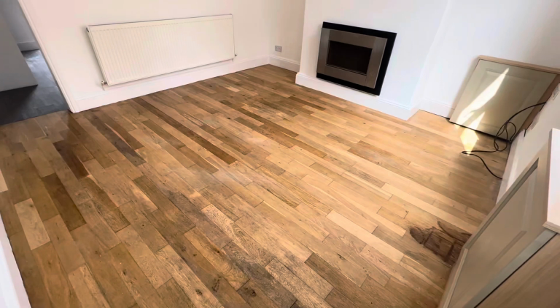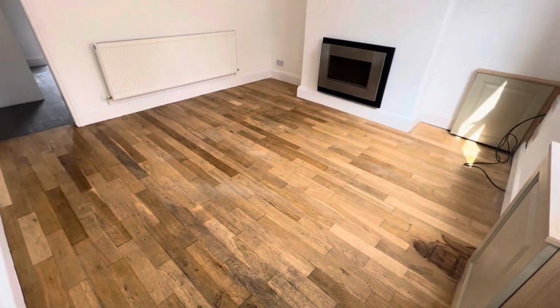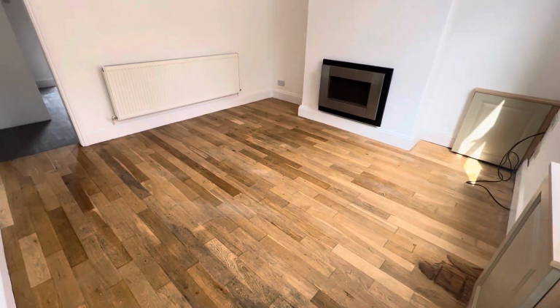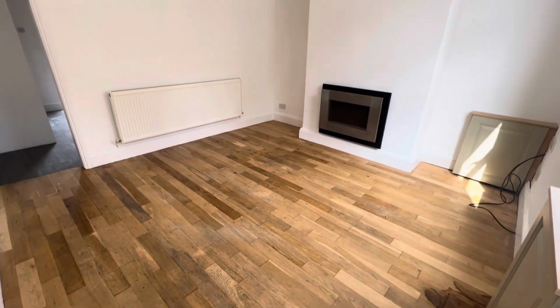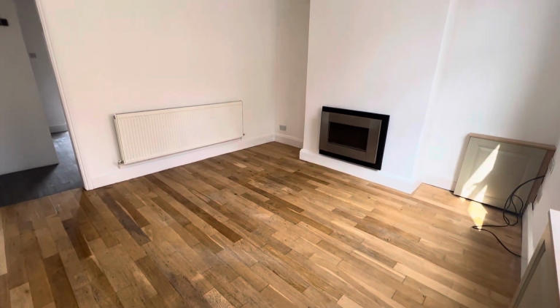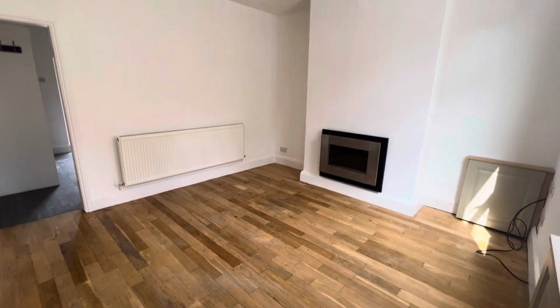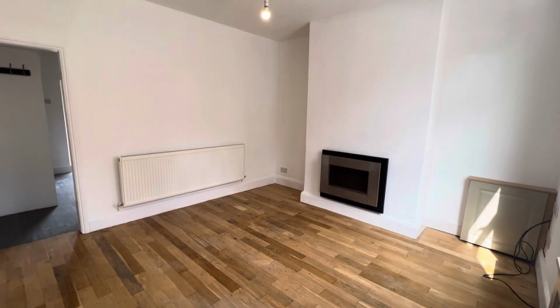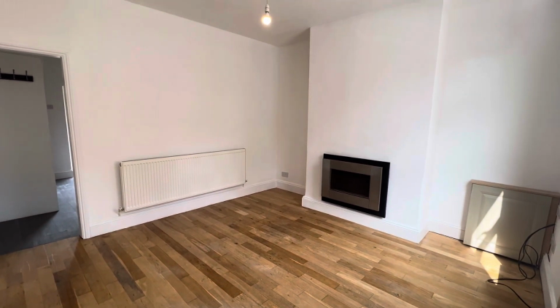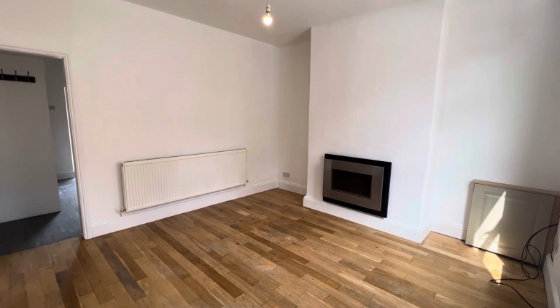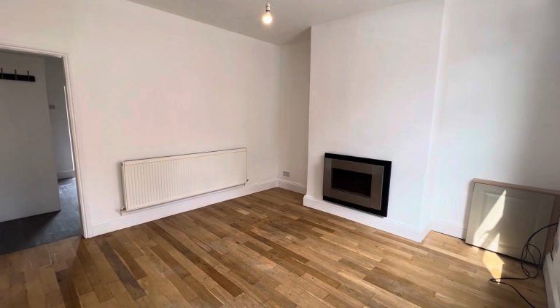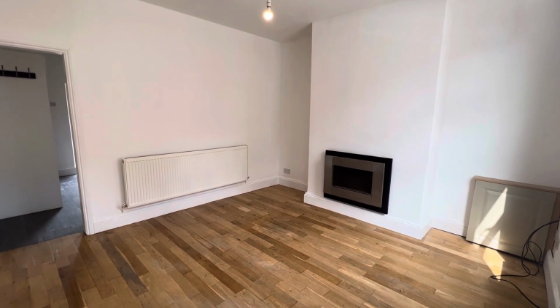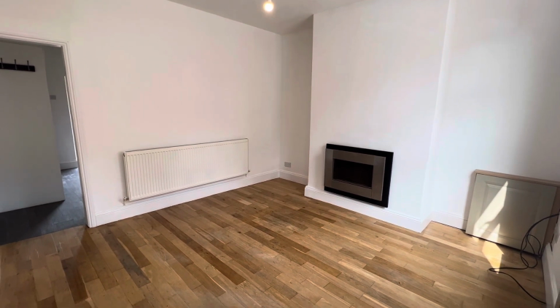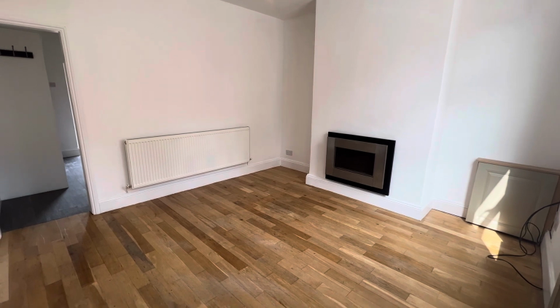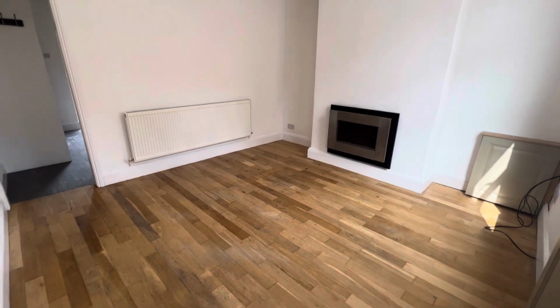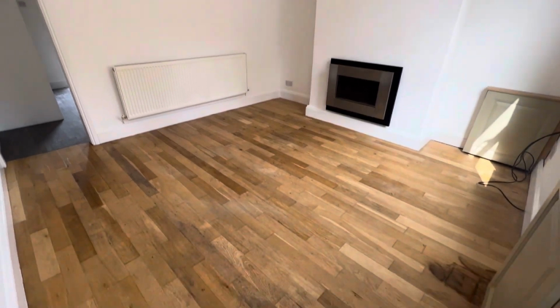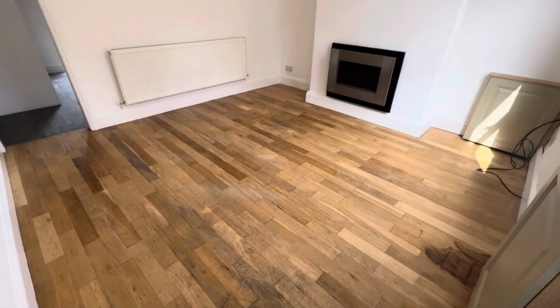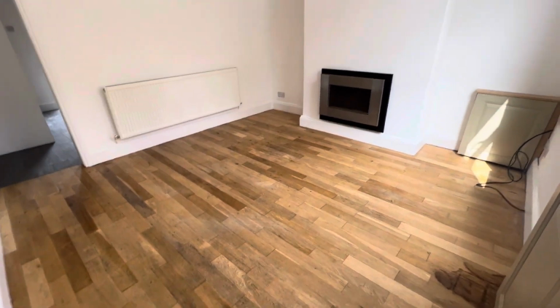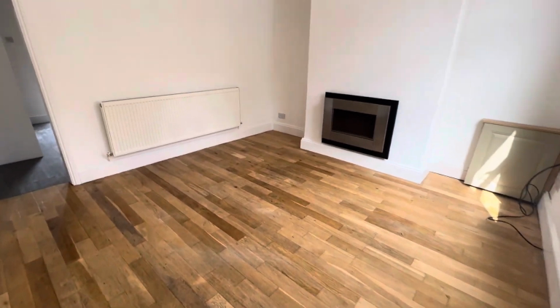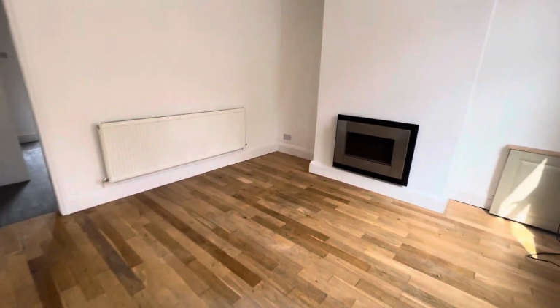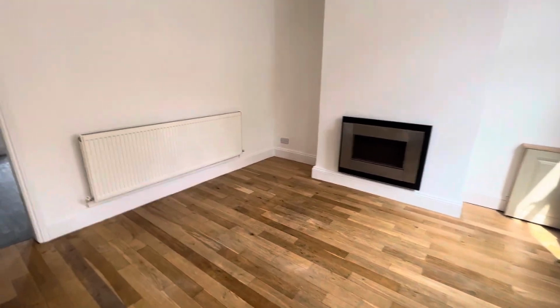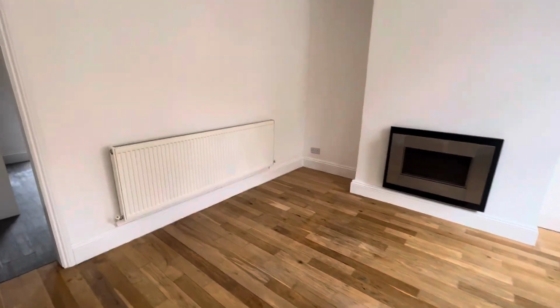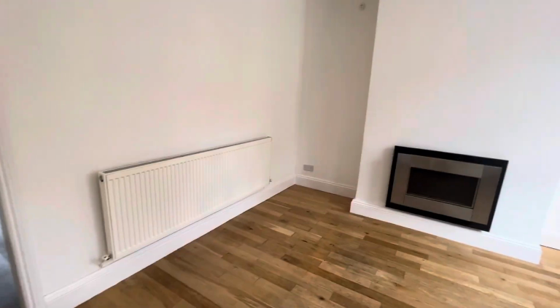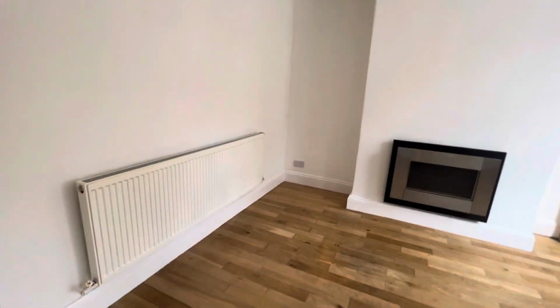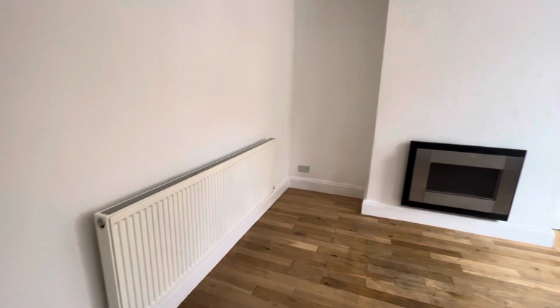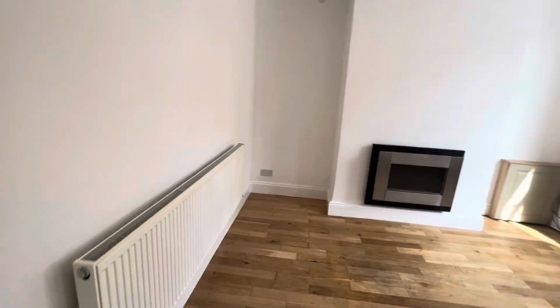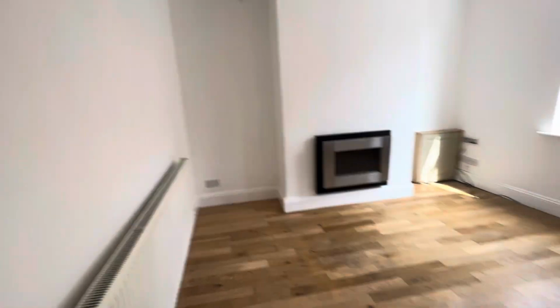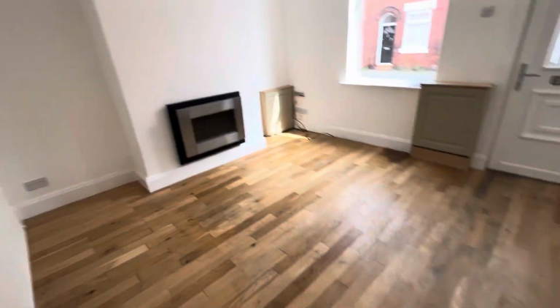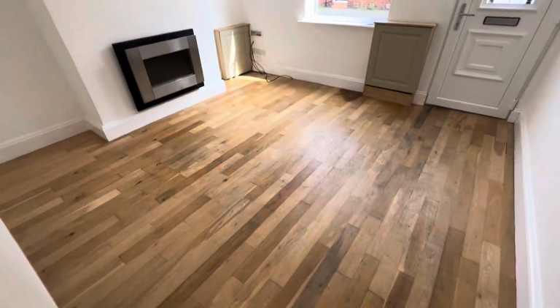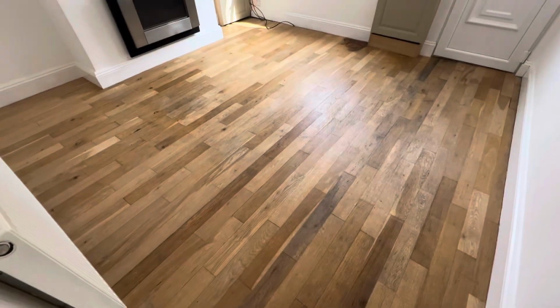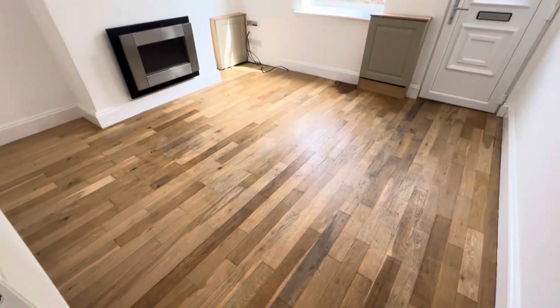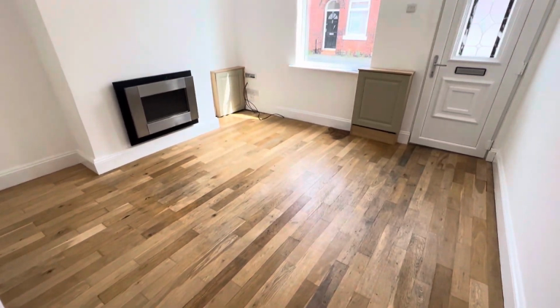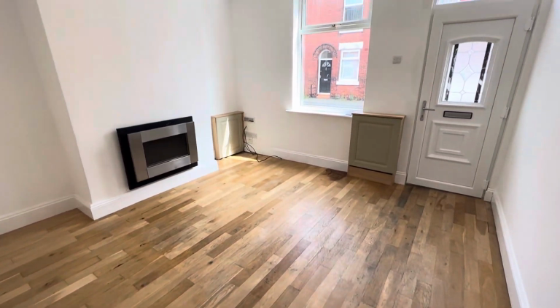Hi everyone, today I have the opportunity to show you around this two-bedroom terrace house in Eccles on Garden Street. The property has just been painted and has new carpet throughout. As you can see, the property is lovely and bright.